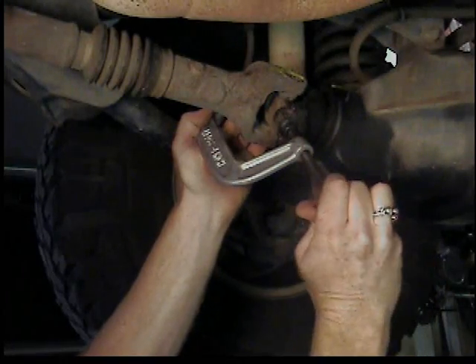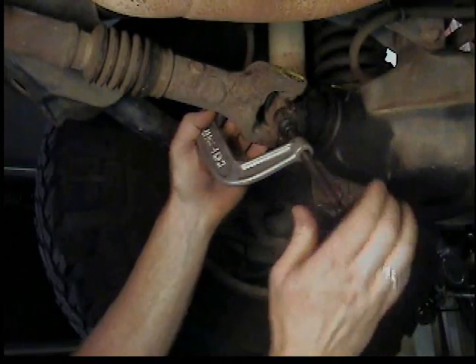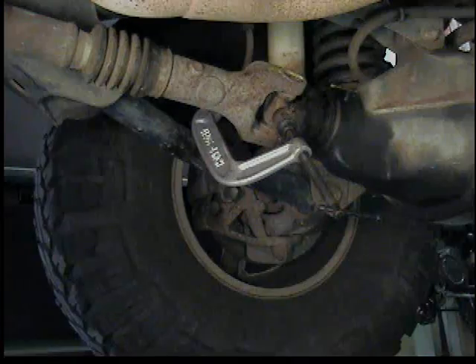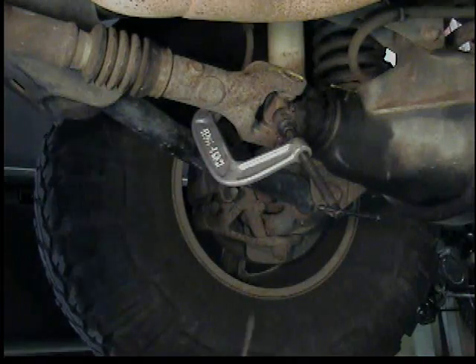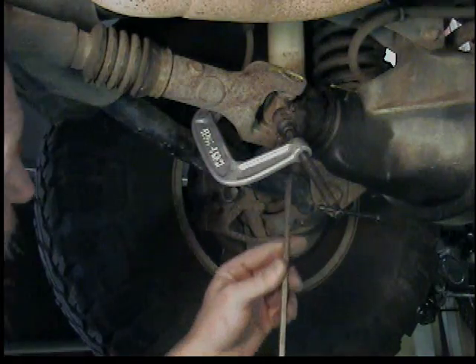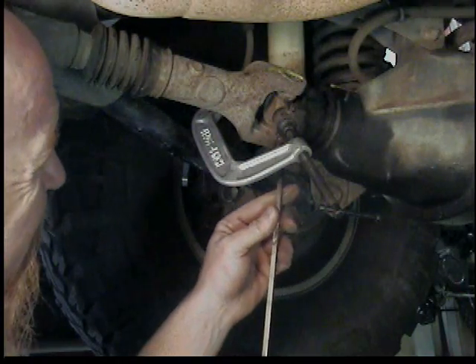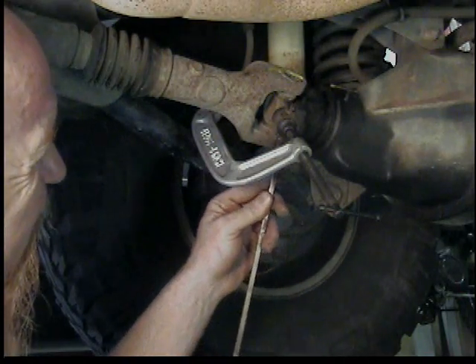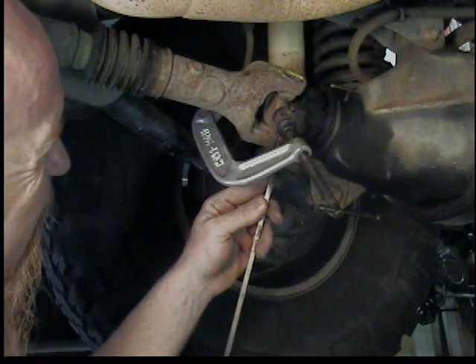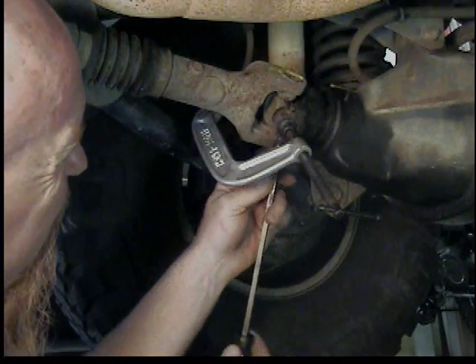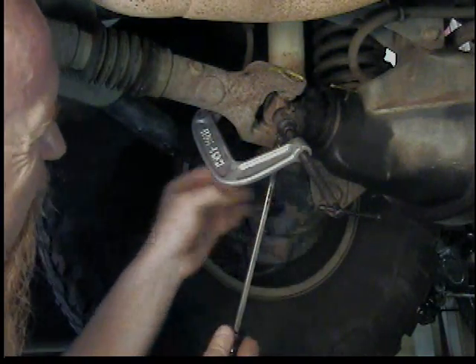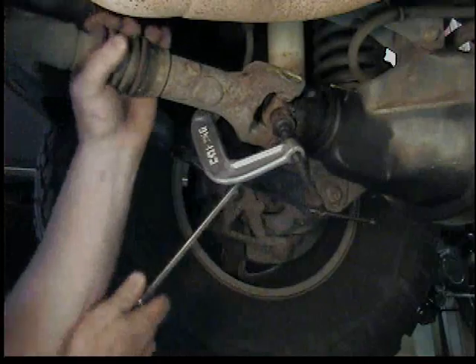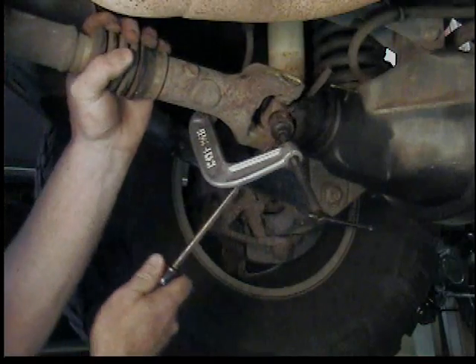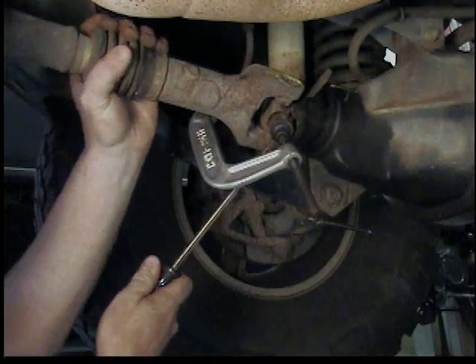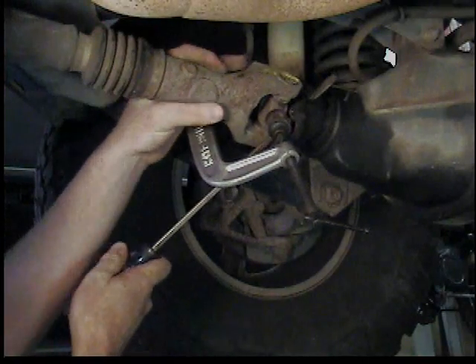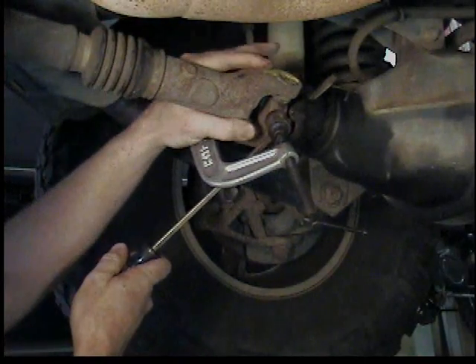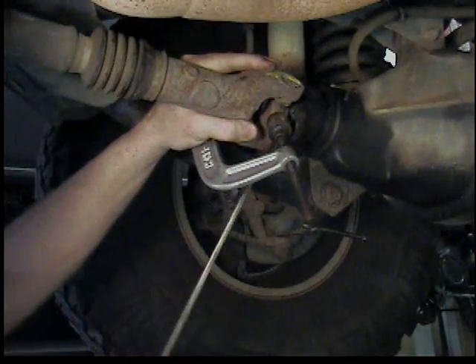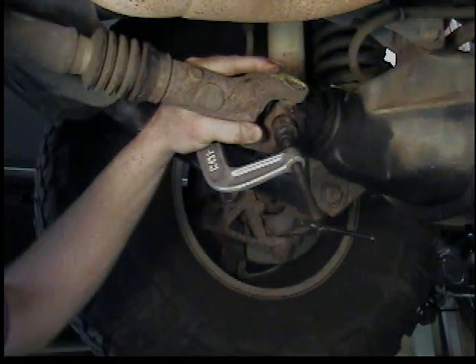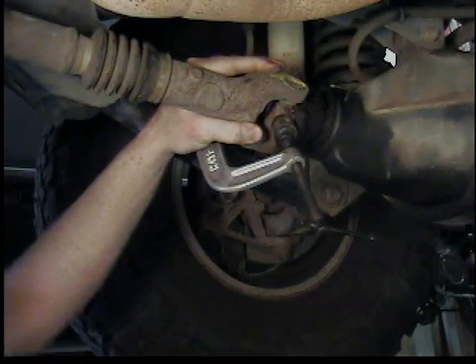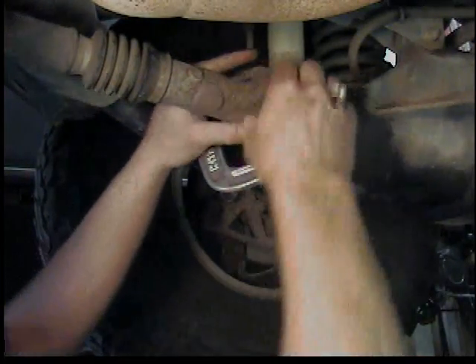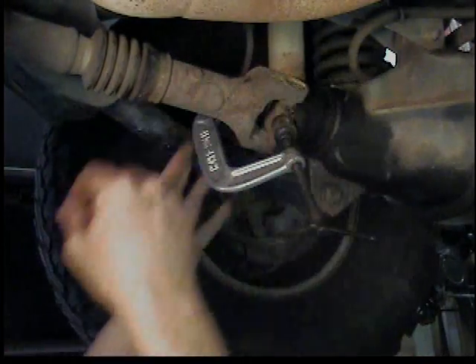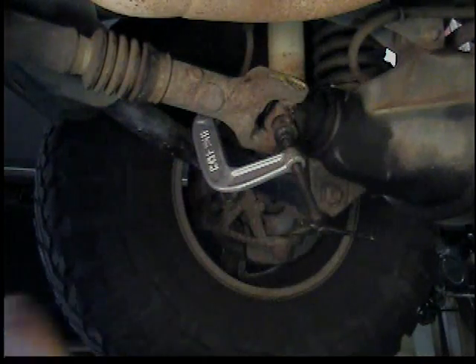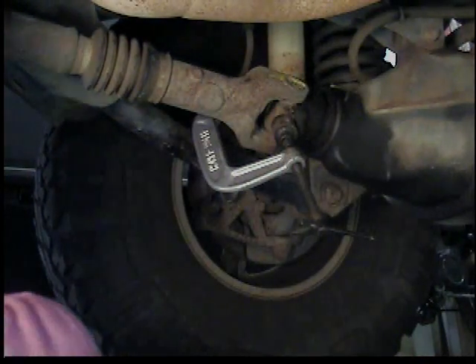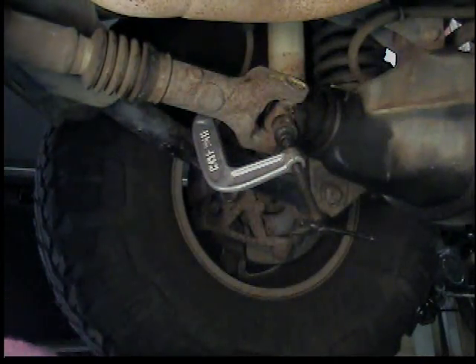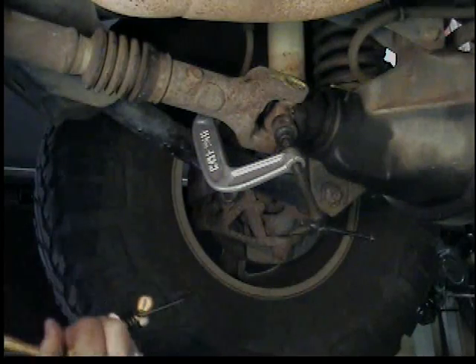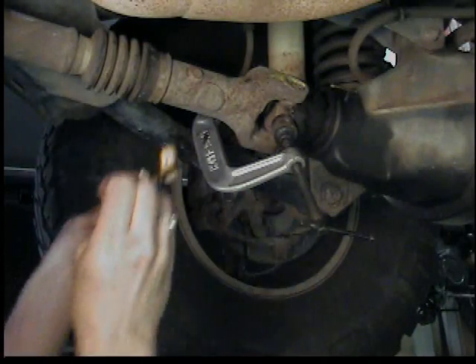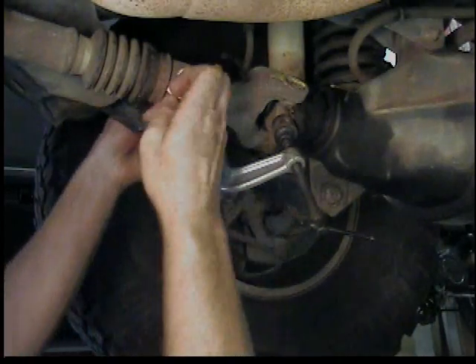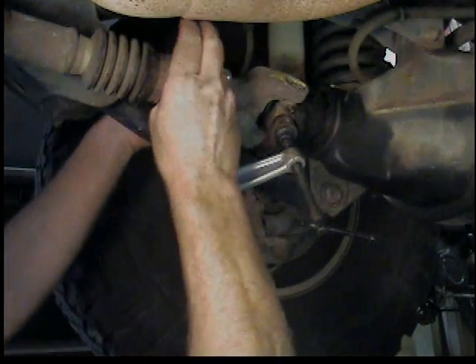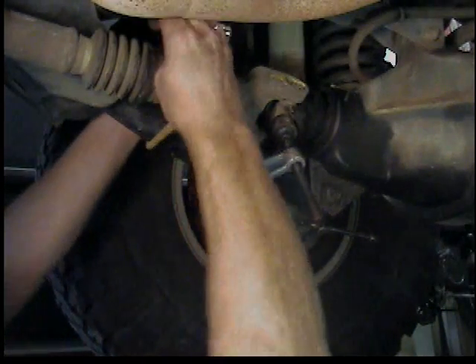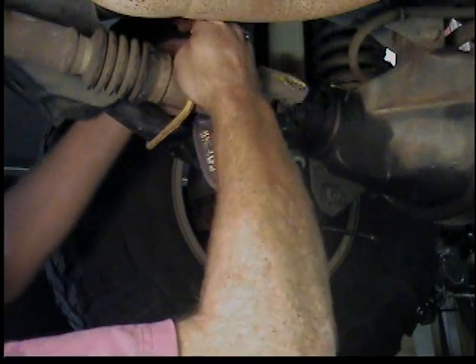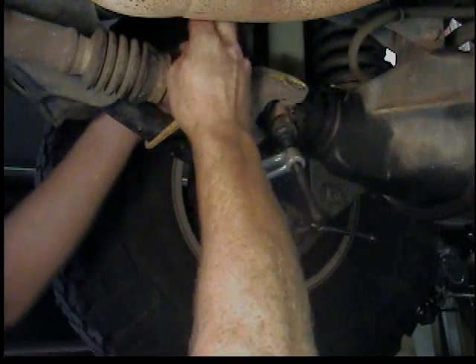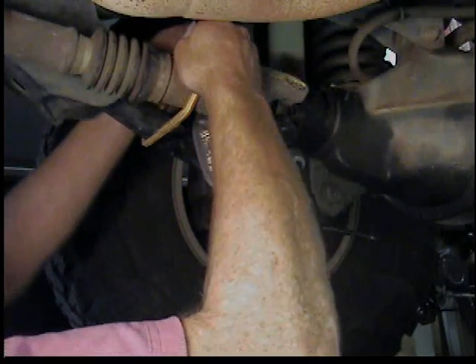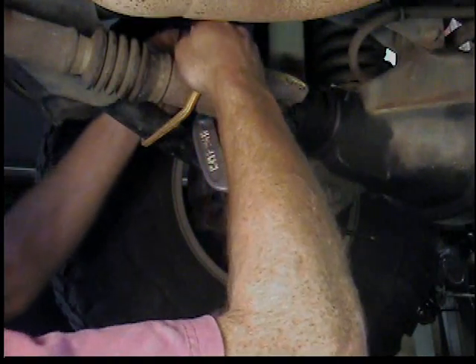Then I'm going to pull it out. I usually have to pry it off with a screwdriver or something, and then I'm going to tie it up over on the side against the control arm using a bungee cord — keep it out of the way while we do the rest of the work.